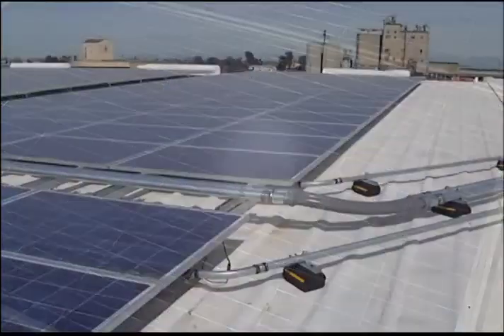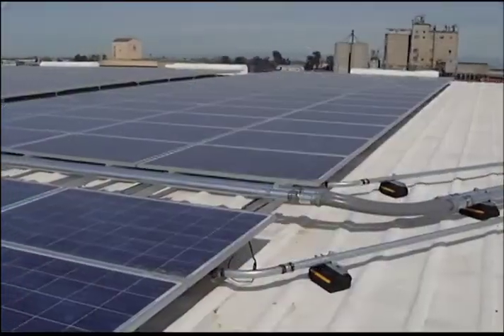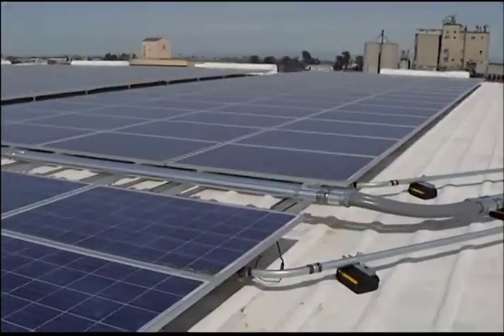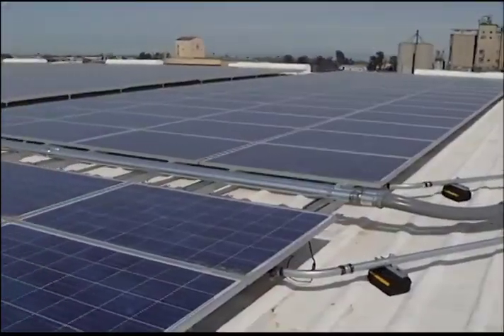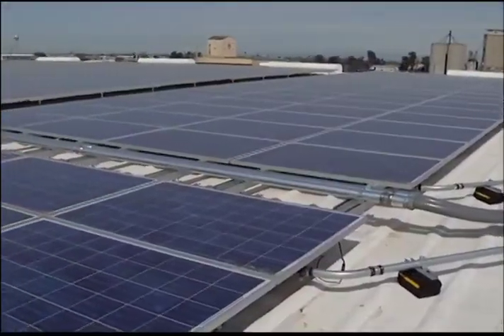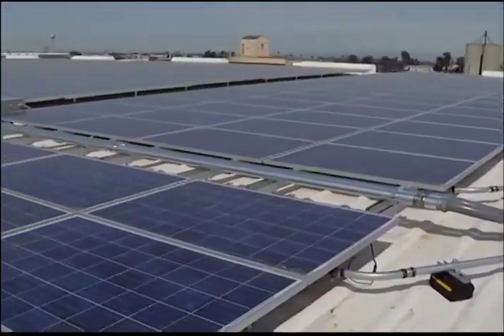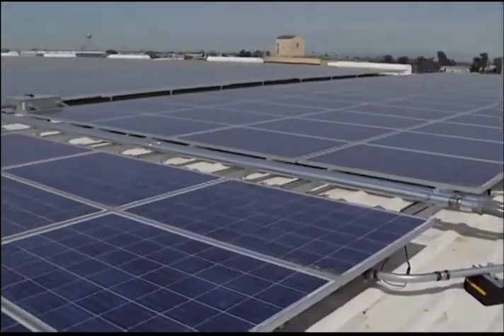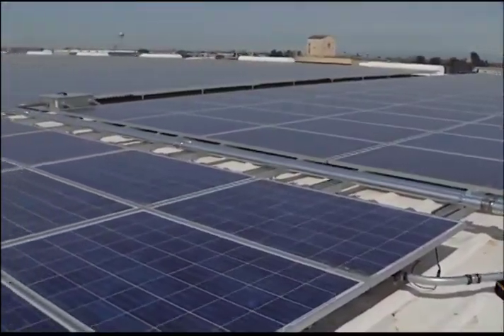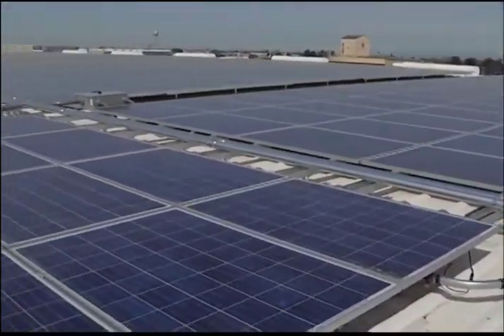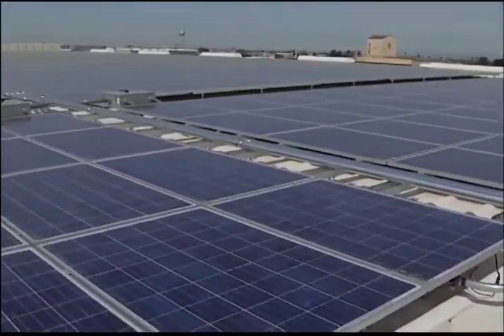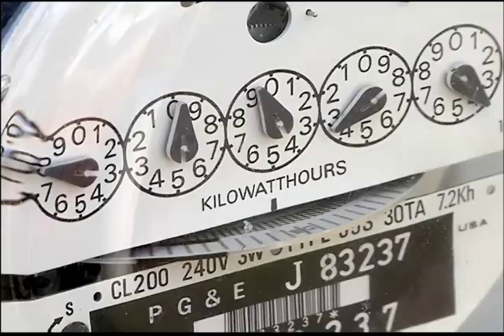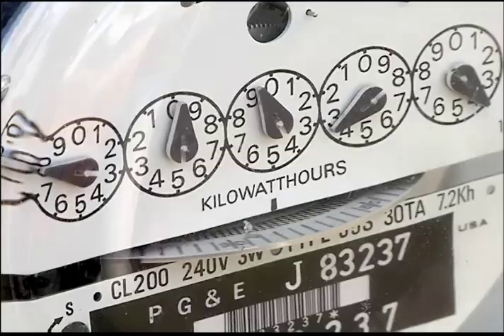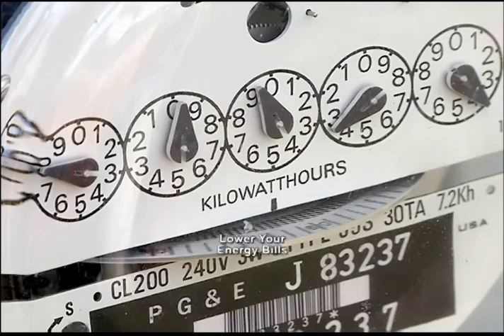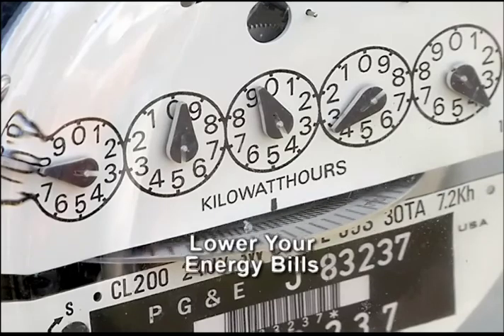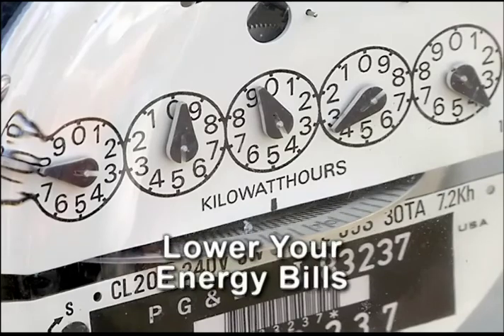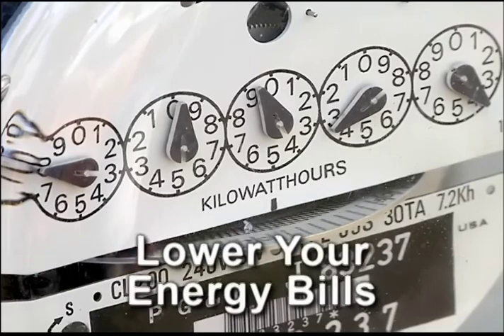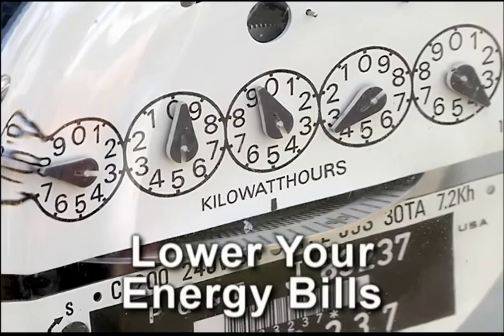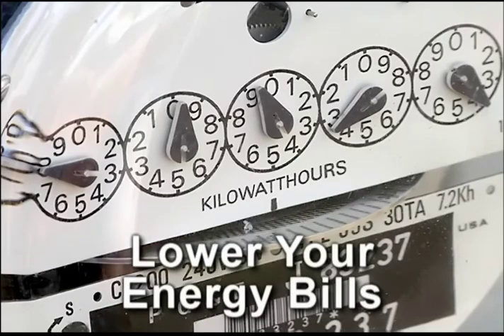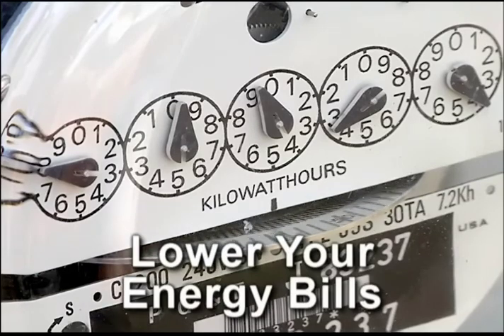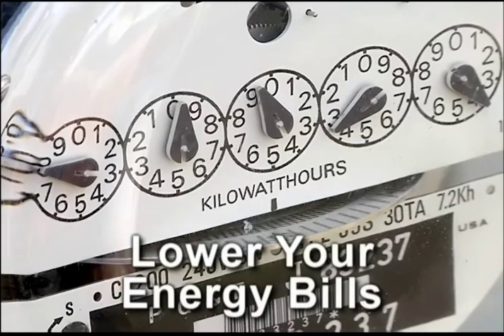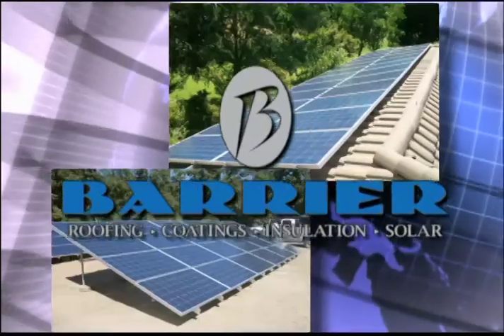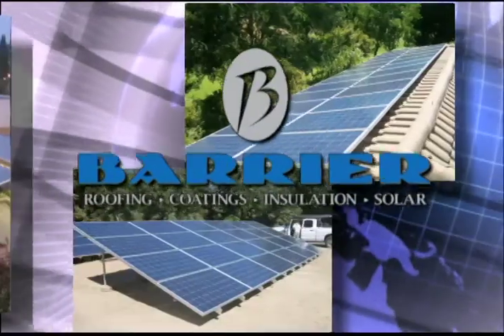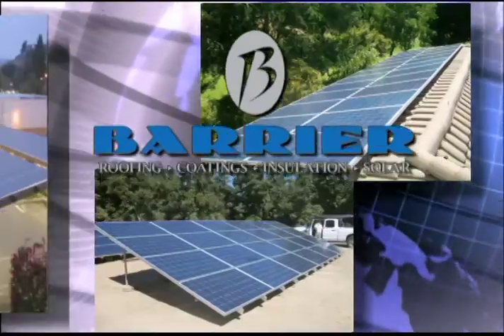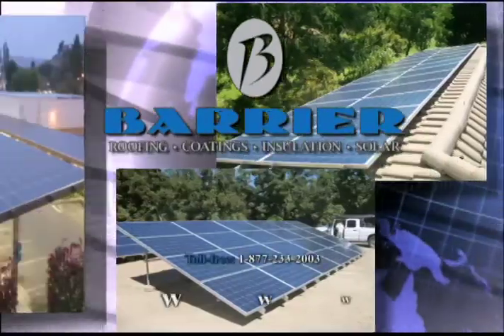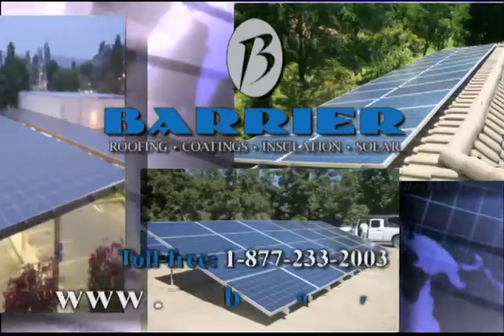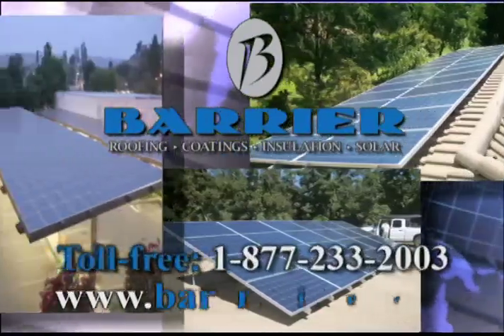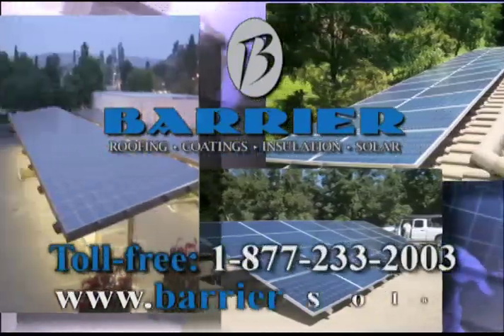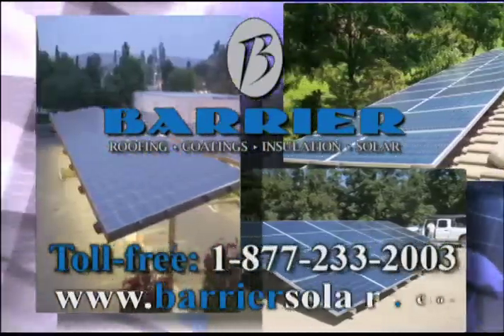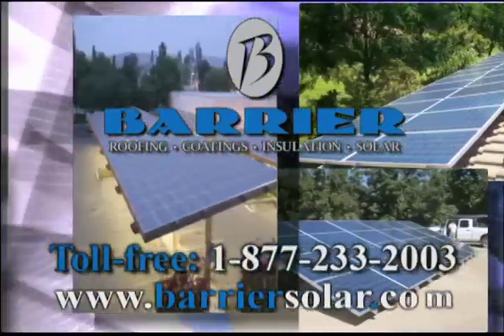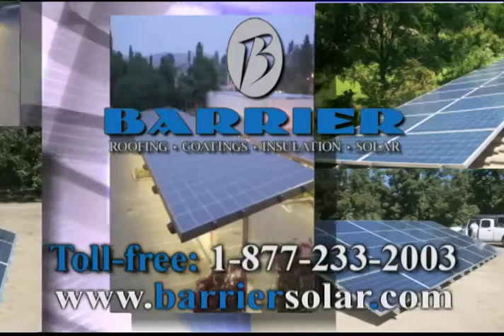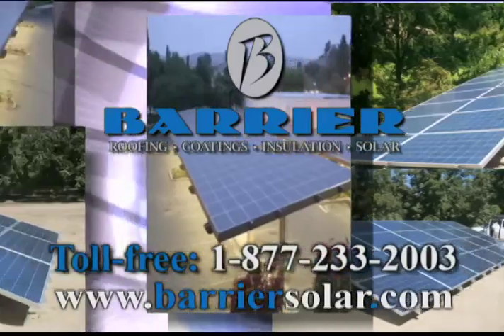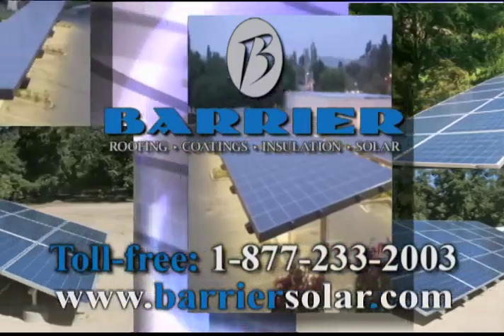Some Barrier clients save so much money with solar, their monthly electric bill is zero. Contact us today and find out if solar is right for your home or business.